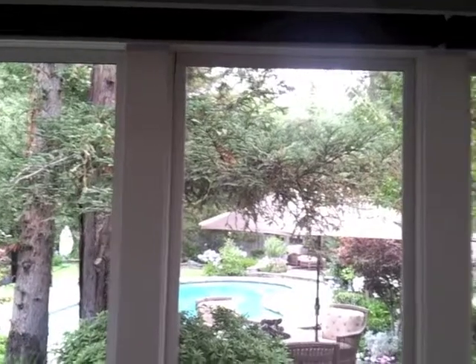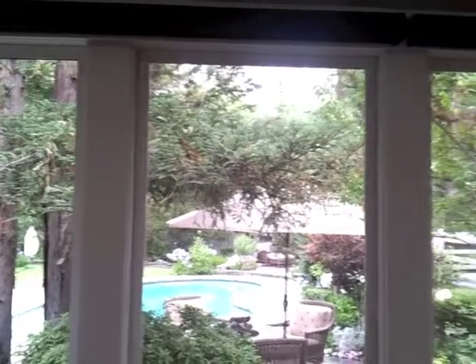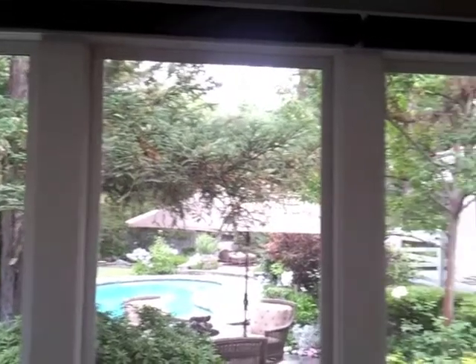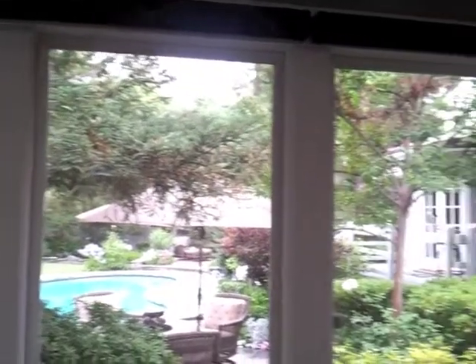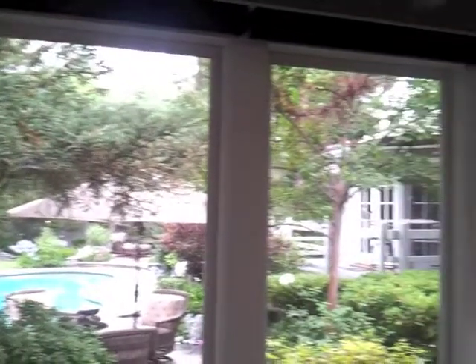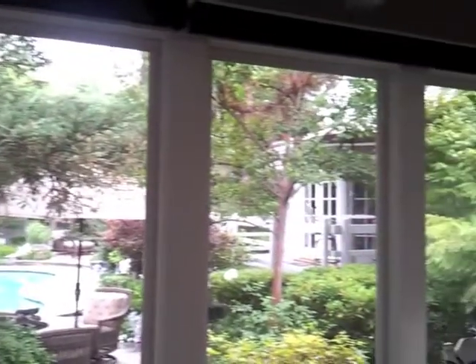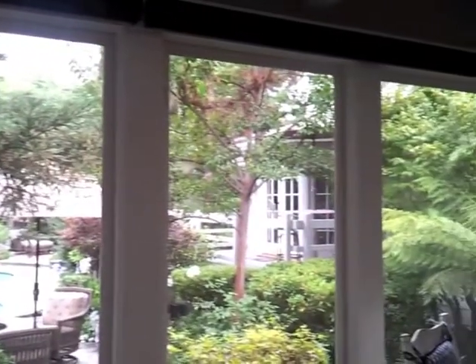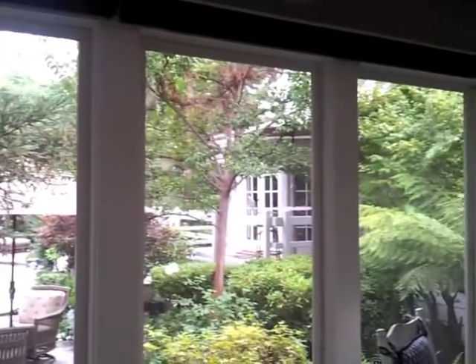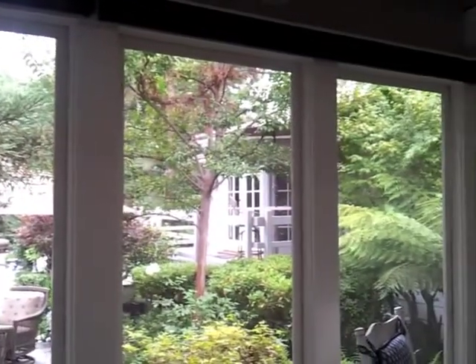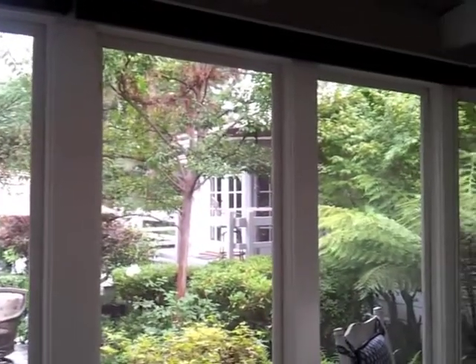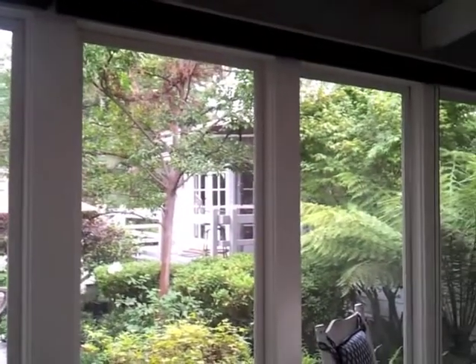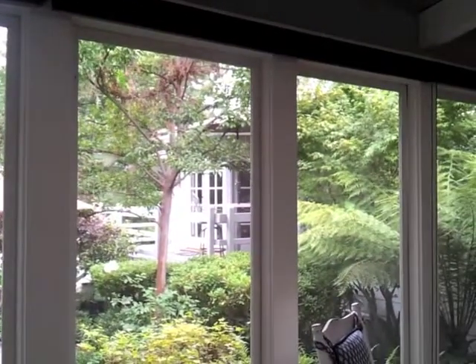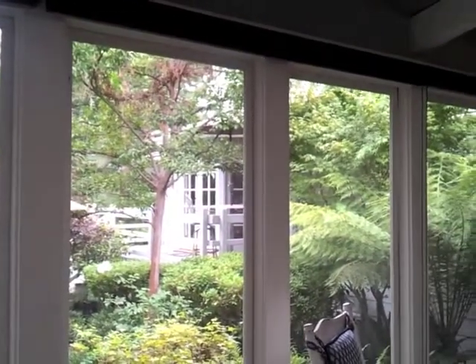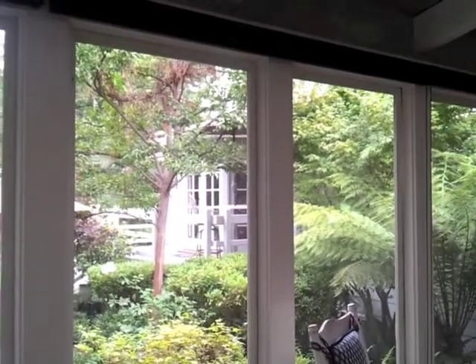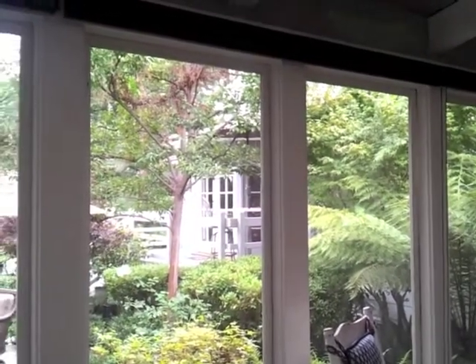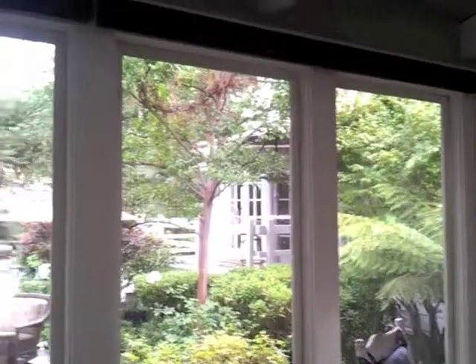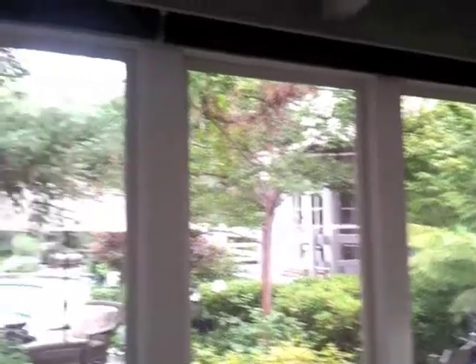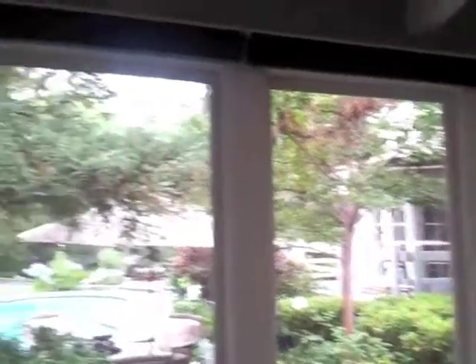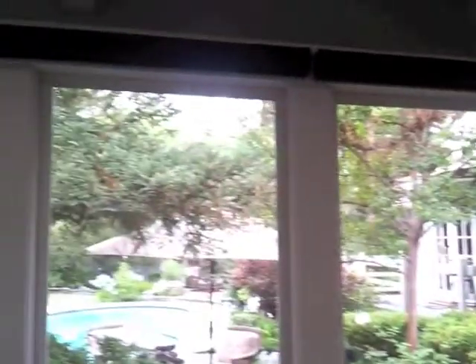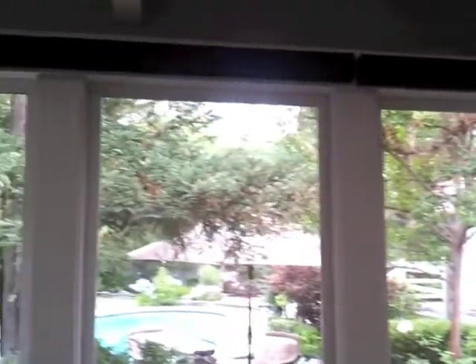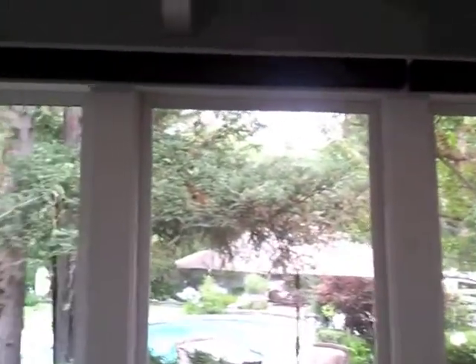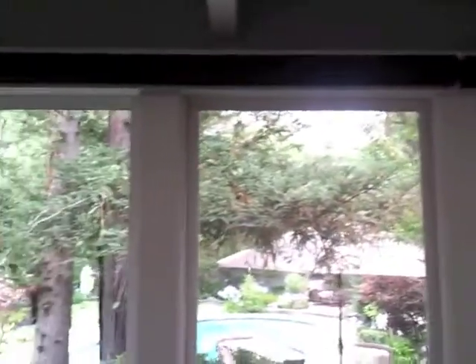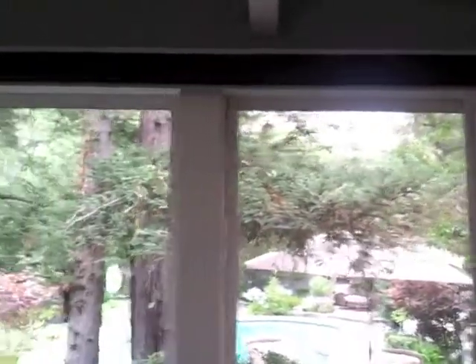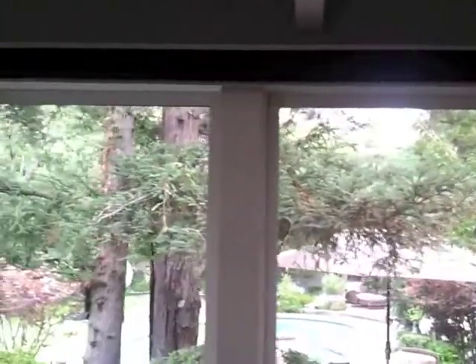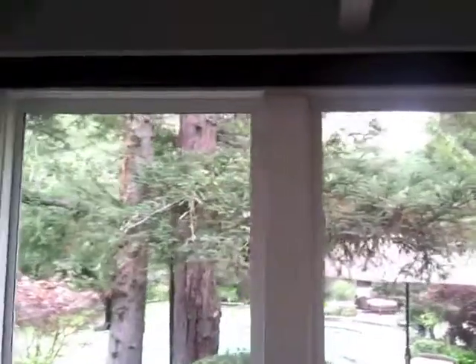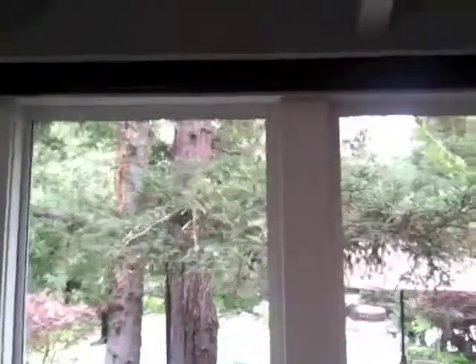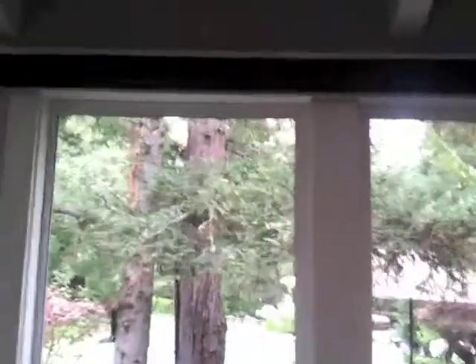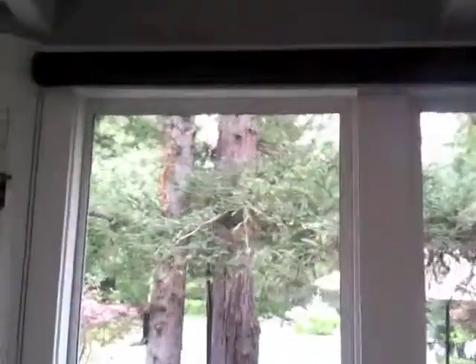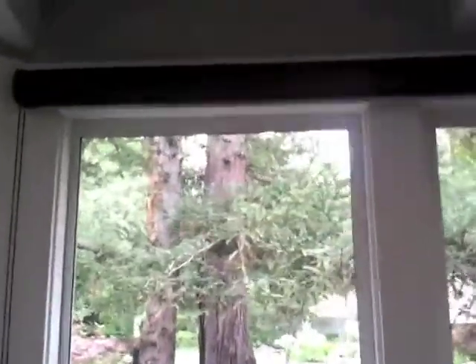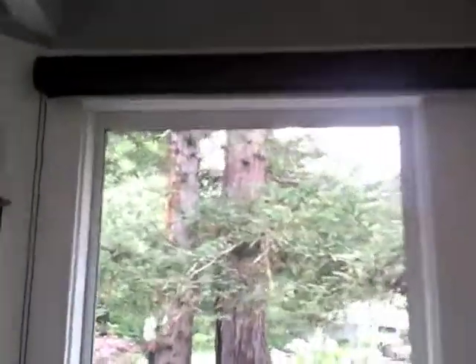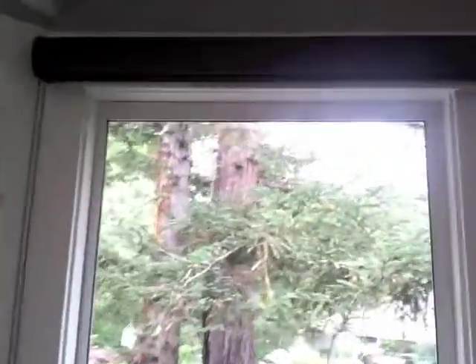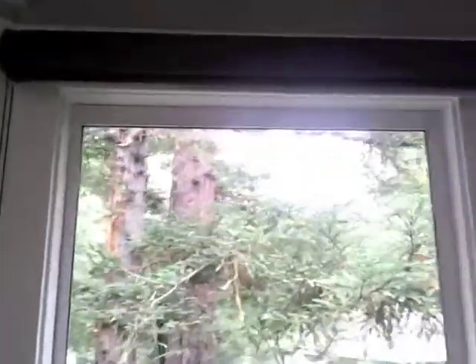Hello, this is Gerardo, President of Sales and Product Development at P&D Window Fashions. Today I am in Lakhnia, California to demonstrate solar shades.